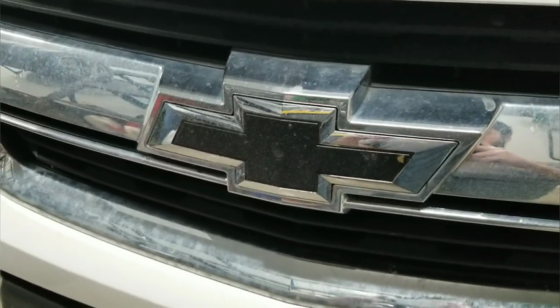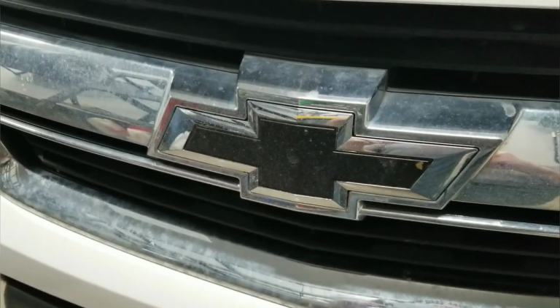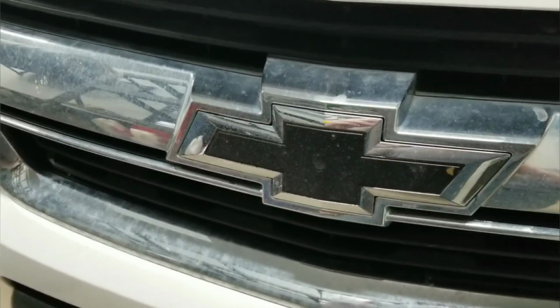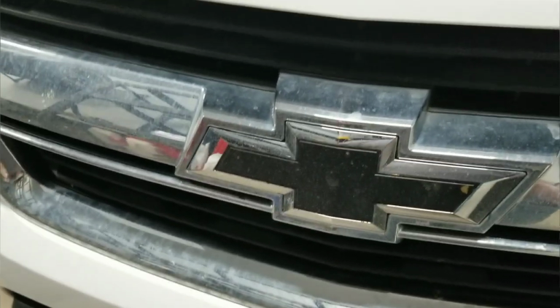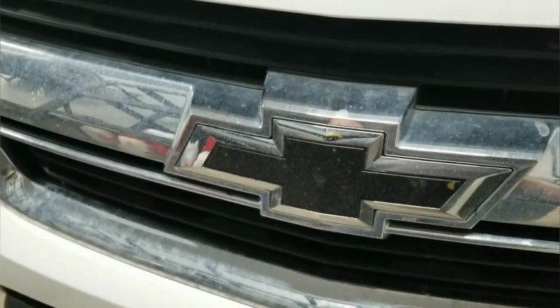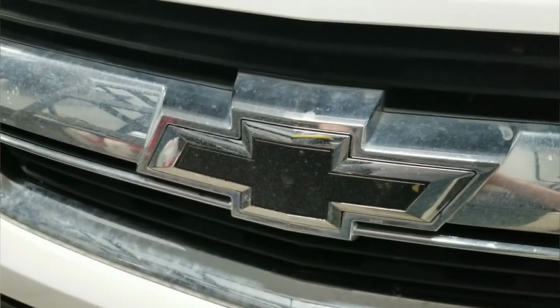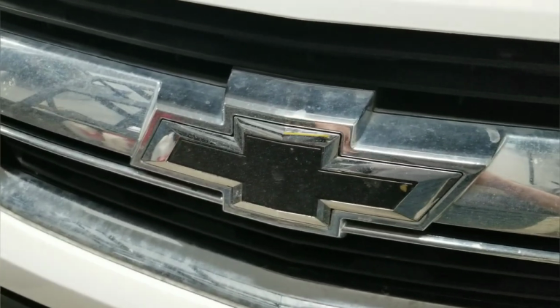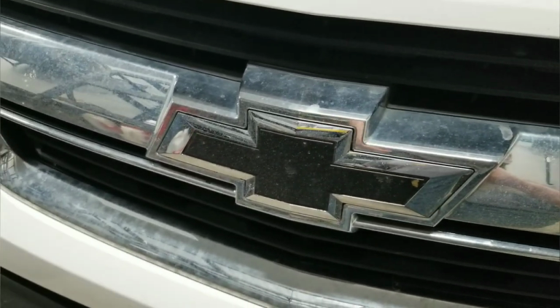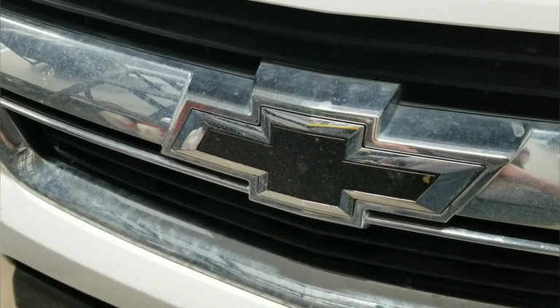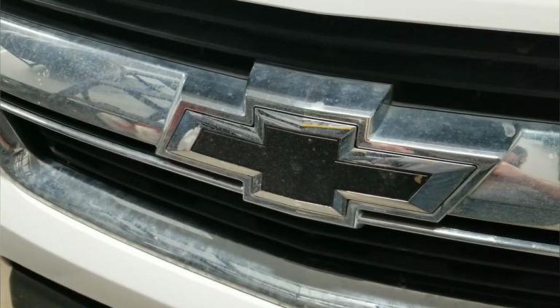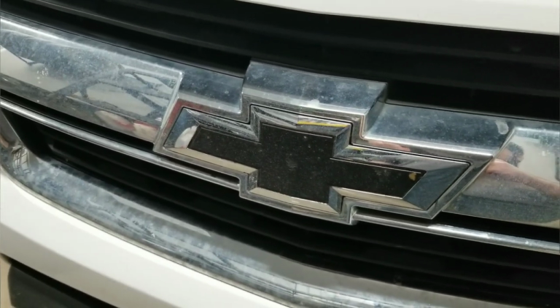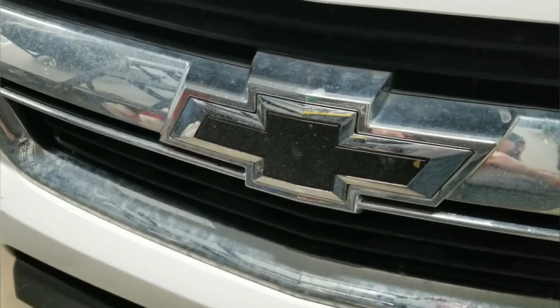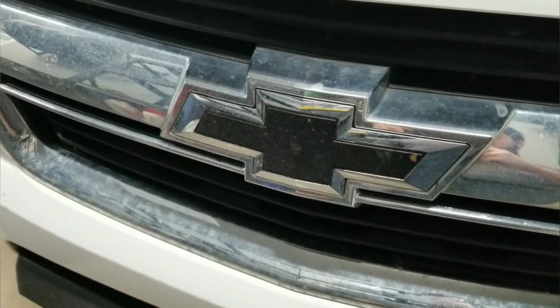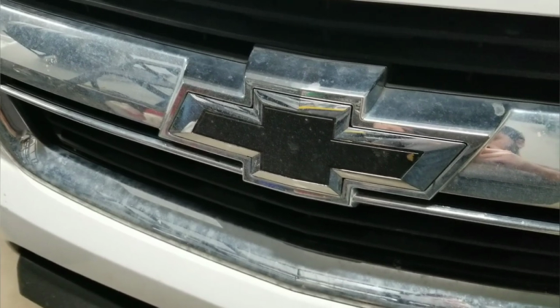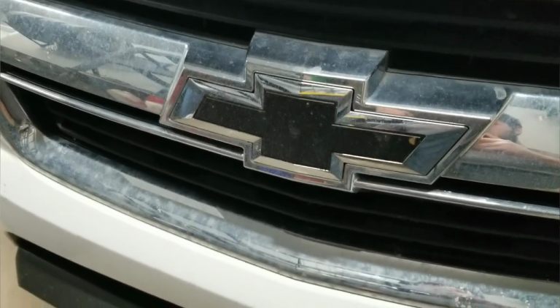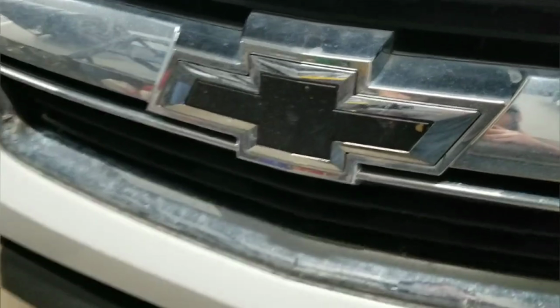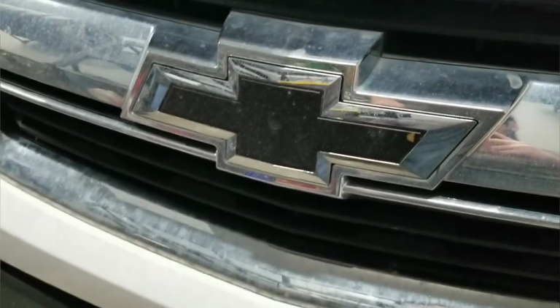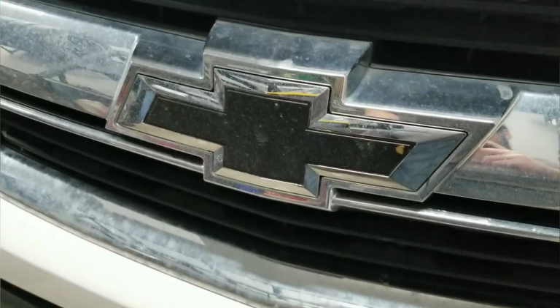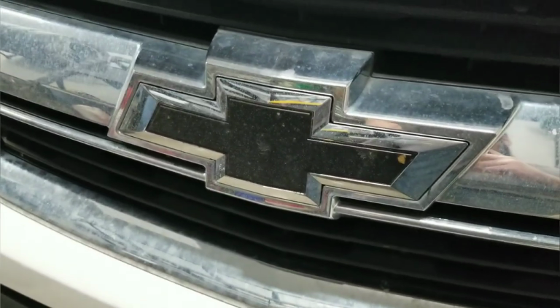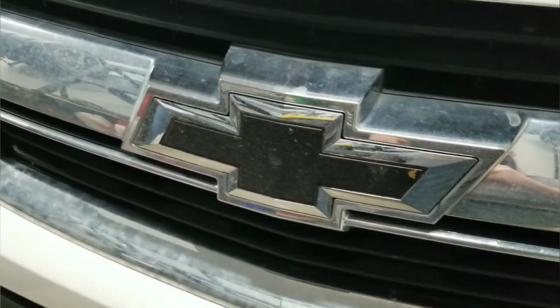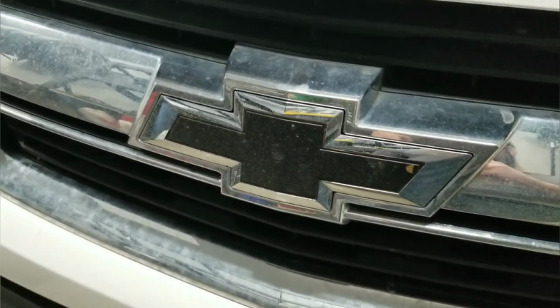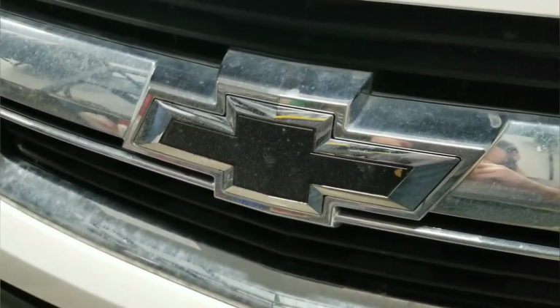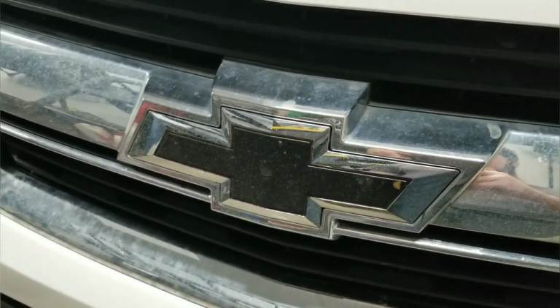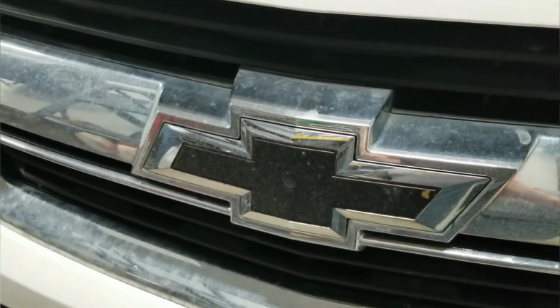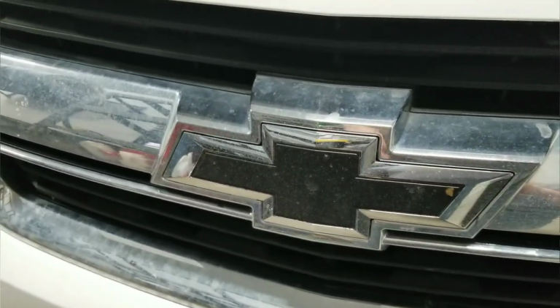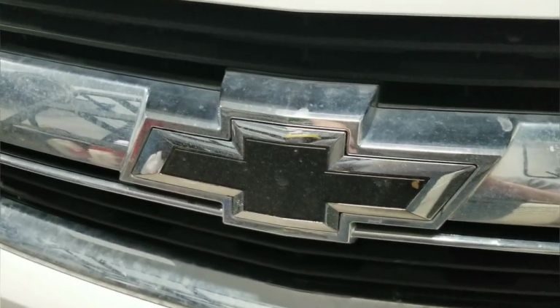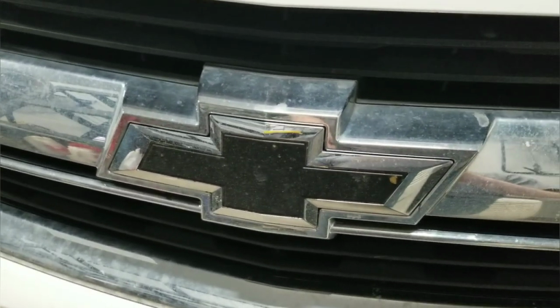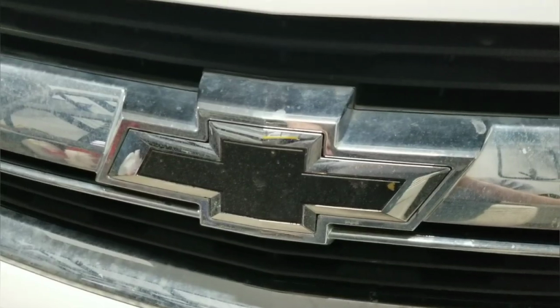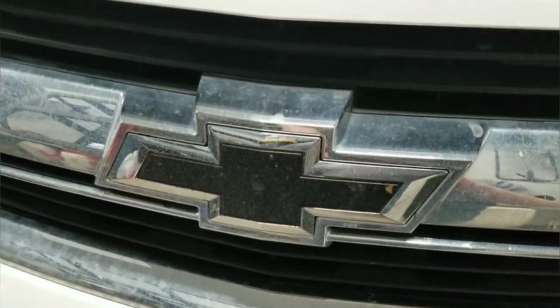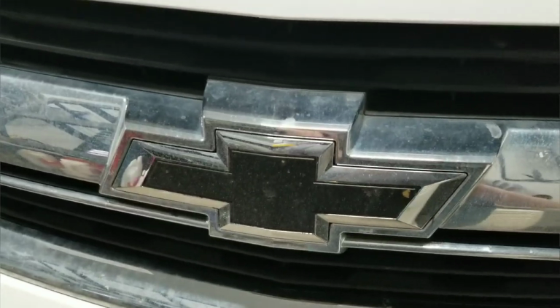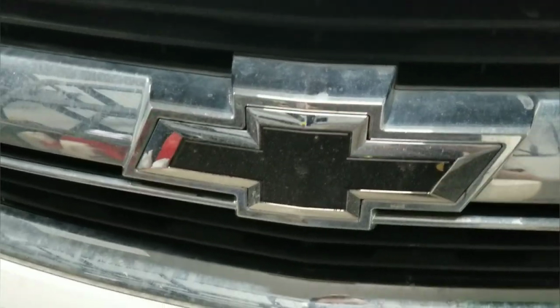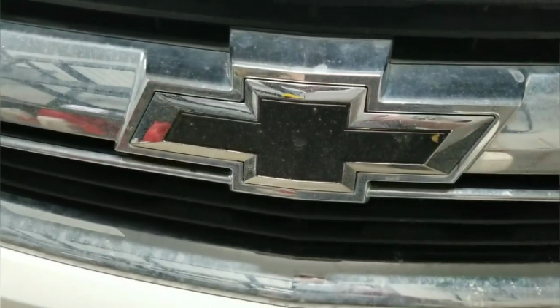Hello, what's up guys? It's Justin here with SJ Motorsports. I got a Chevy Colorado video. I got a rock chip on my Plasti Dip bowtie, so I figured I'd show you guys just how to Plasti Dip your Chevy bowtie.